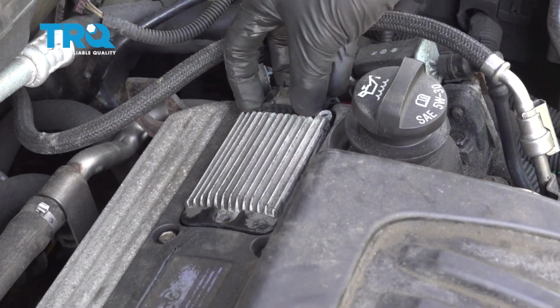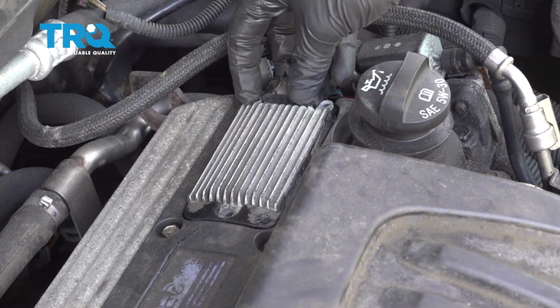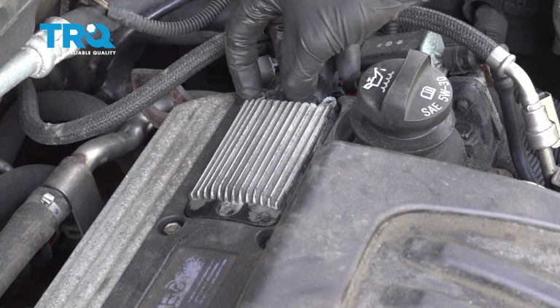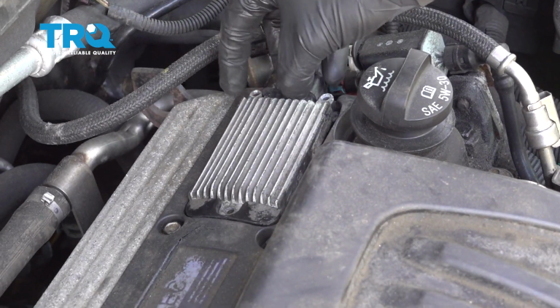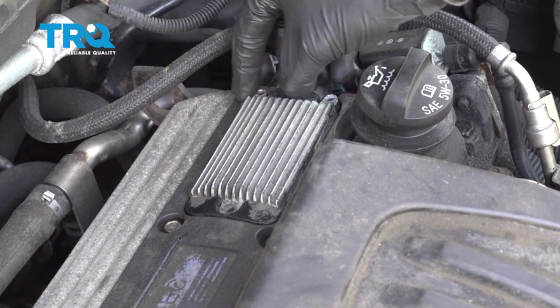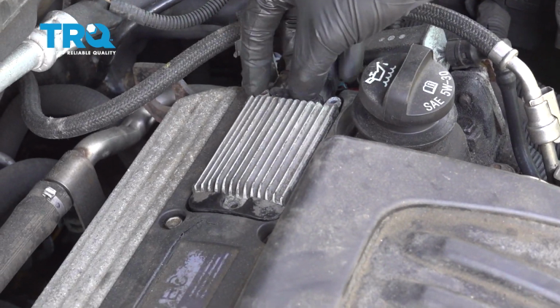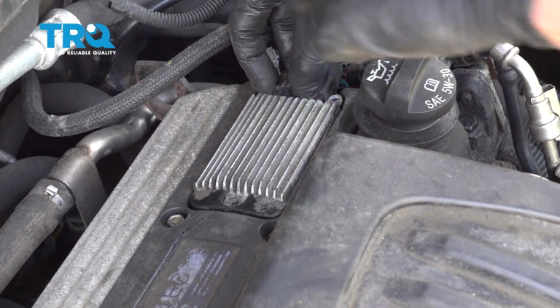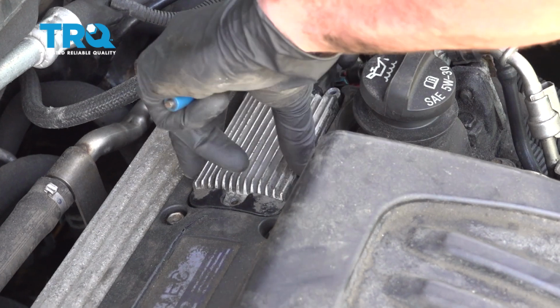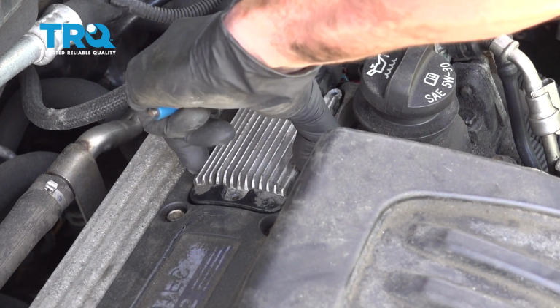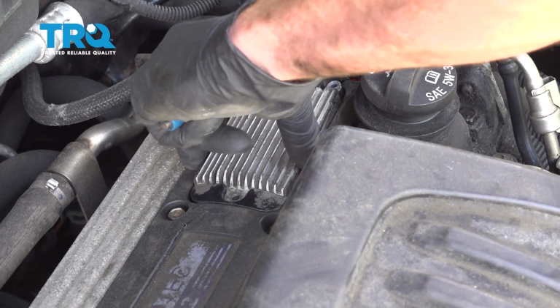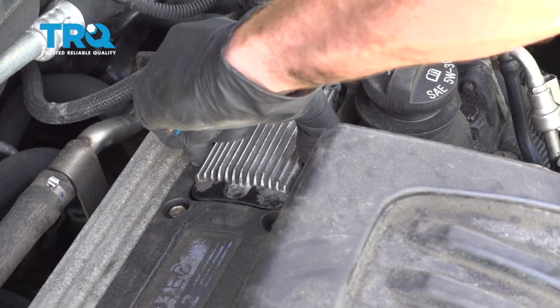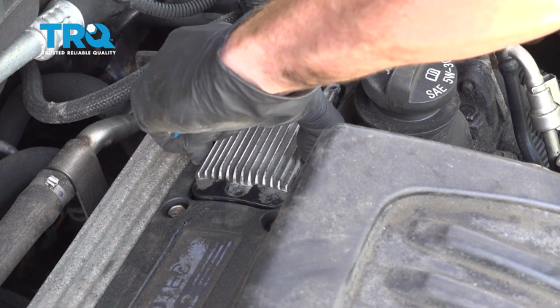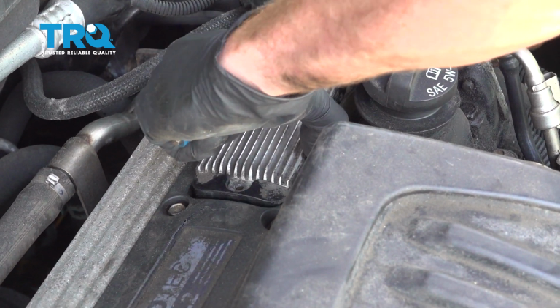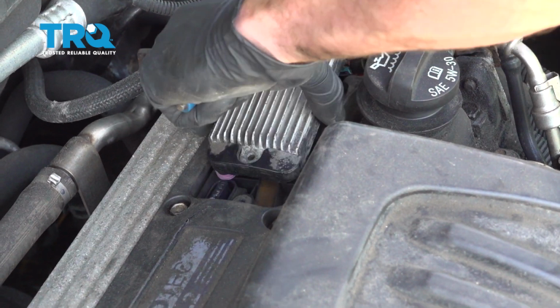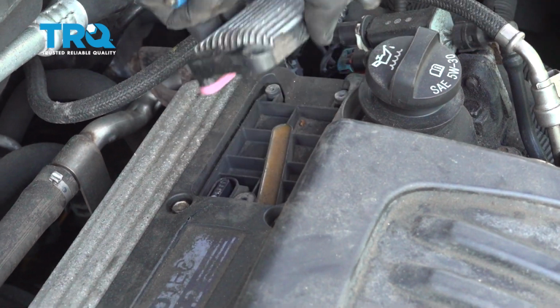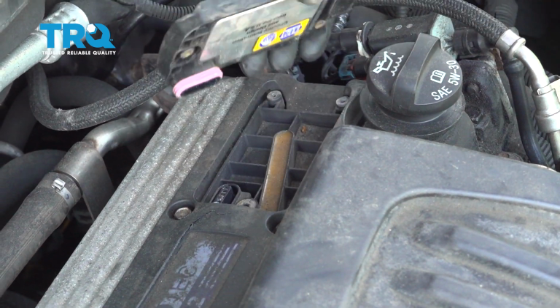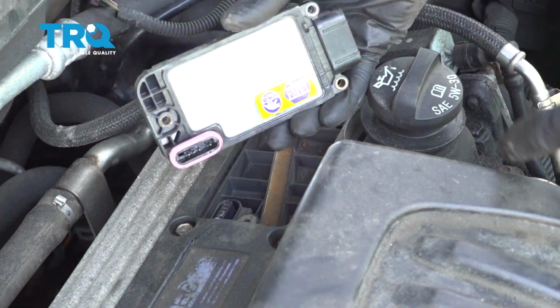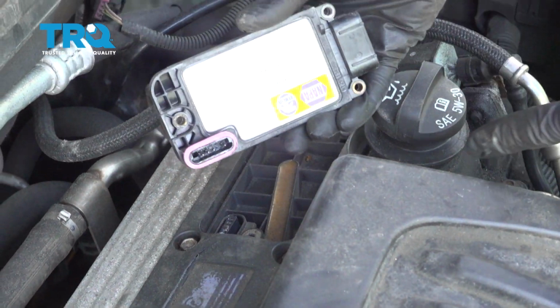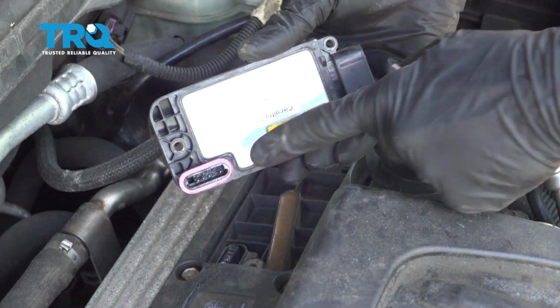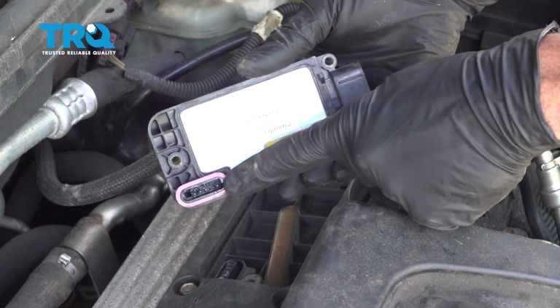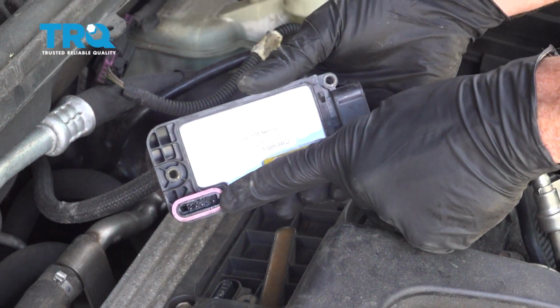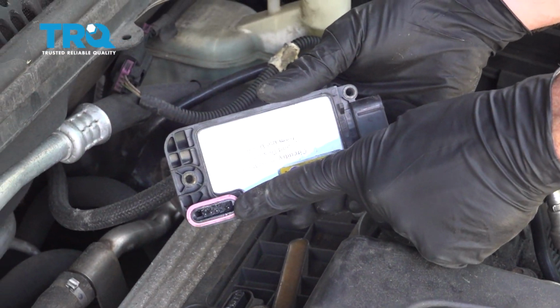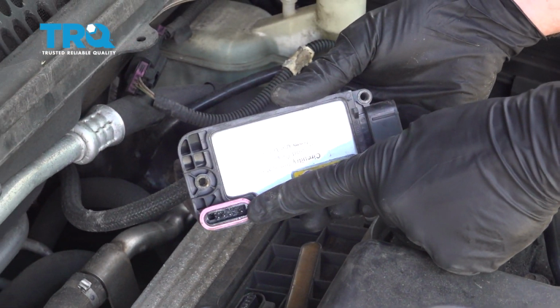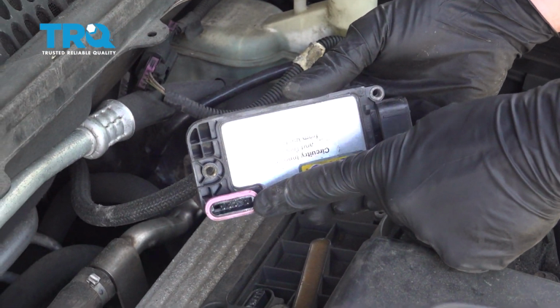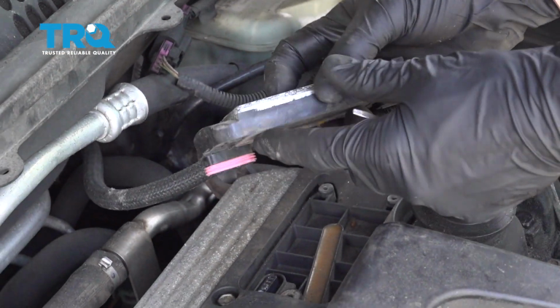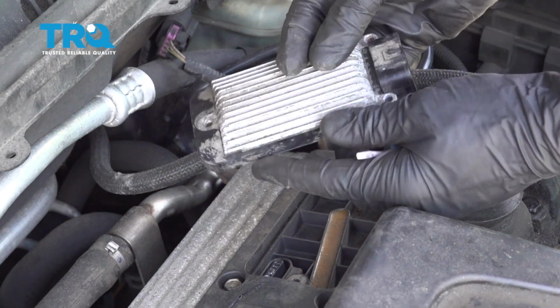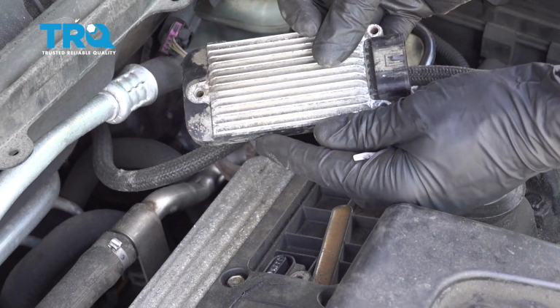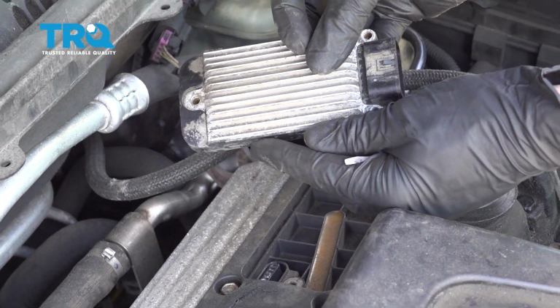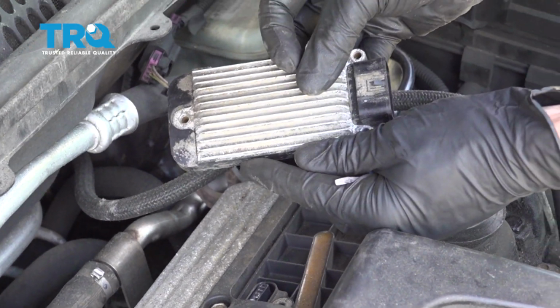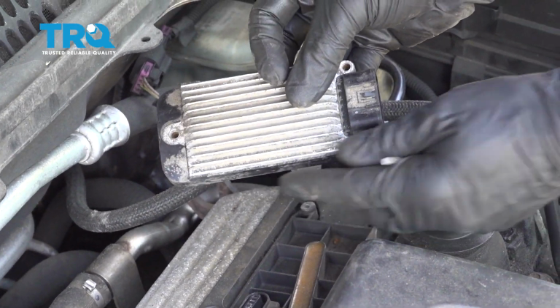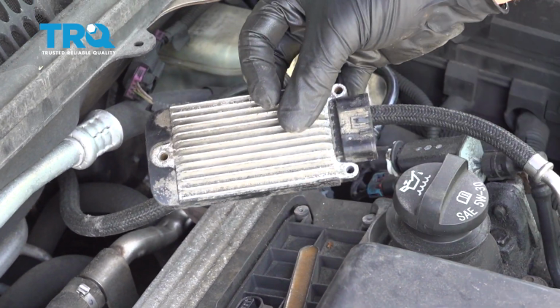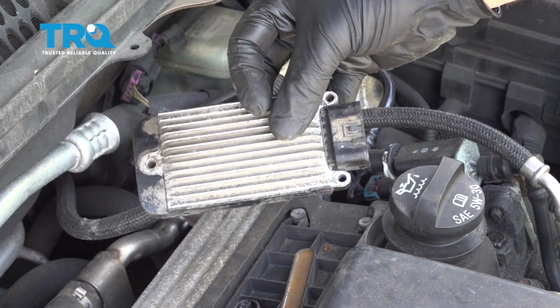Take a couple minutes. Now we can grab onto this — we're going to lift it straight up and off. There's the connector. There it is, friends.